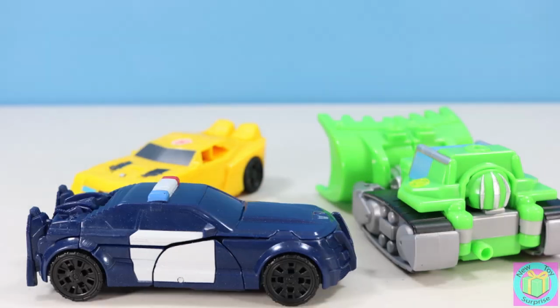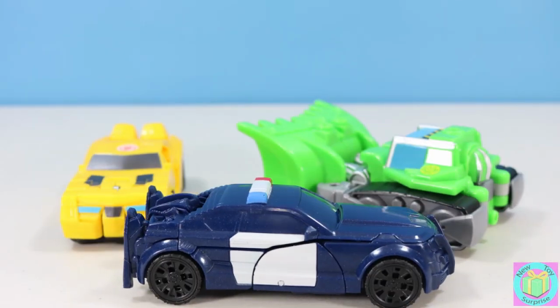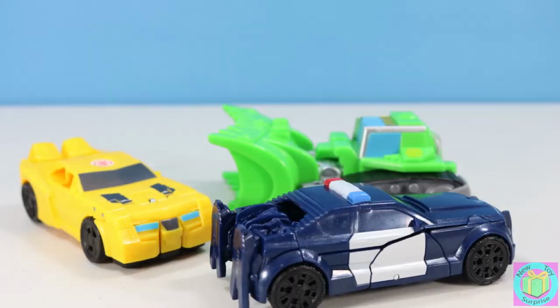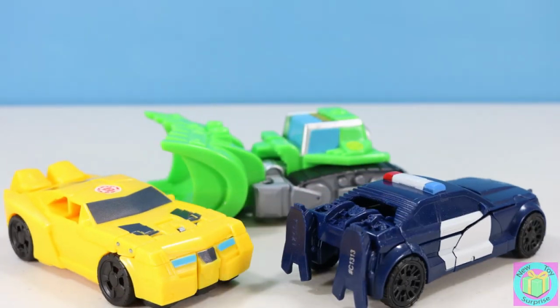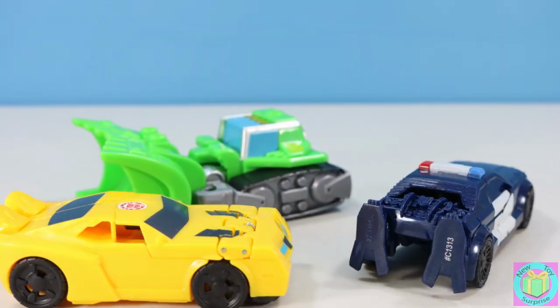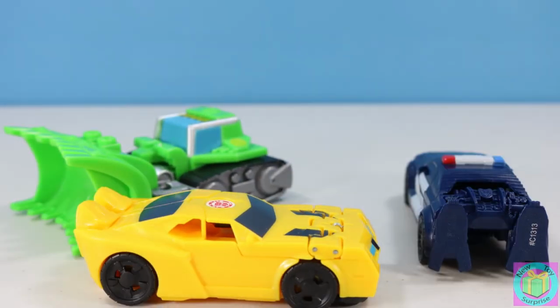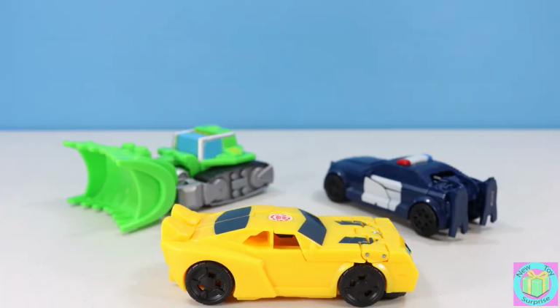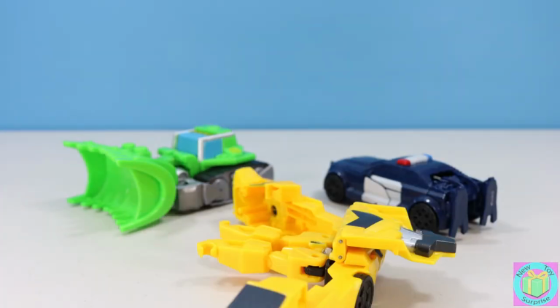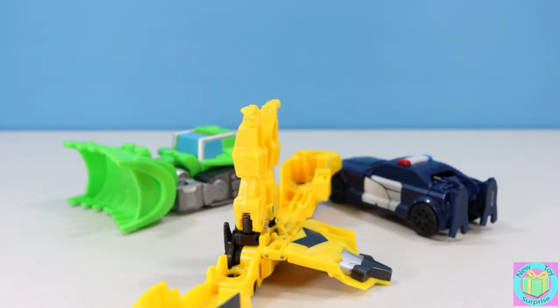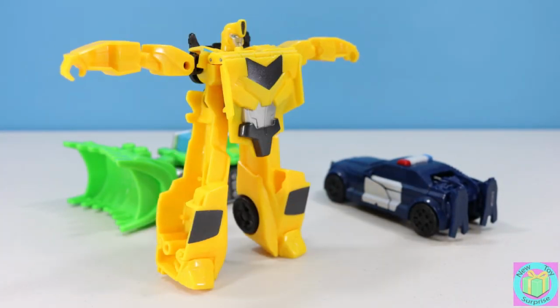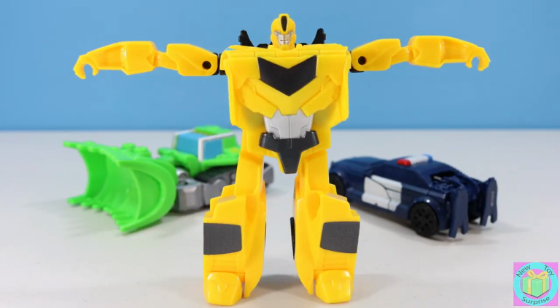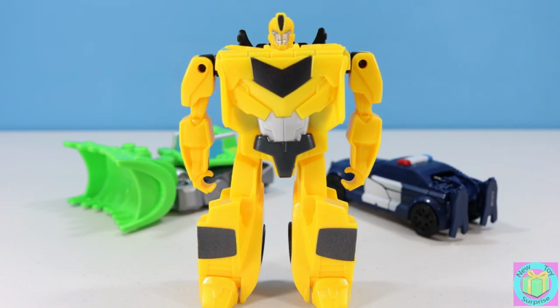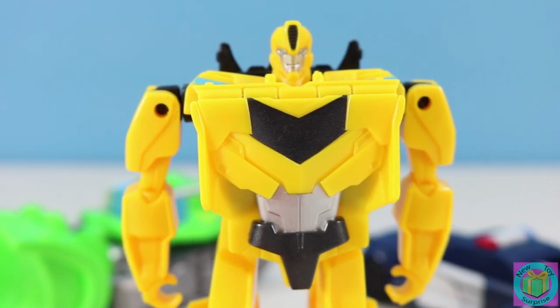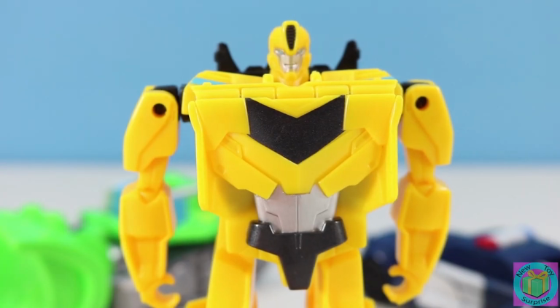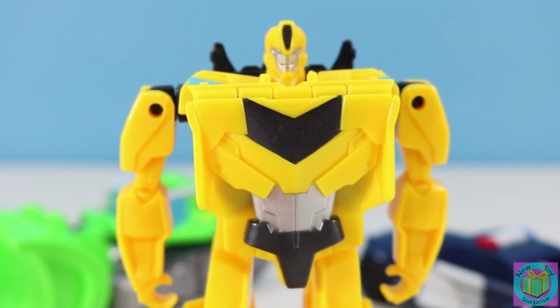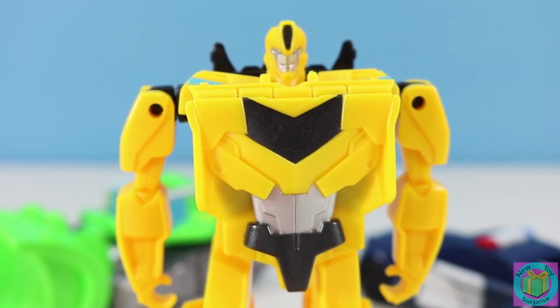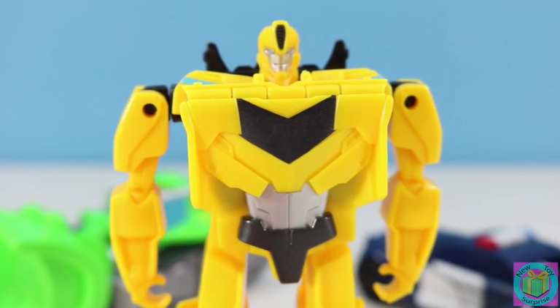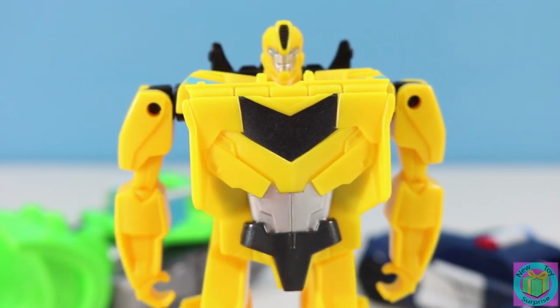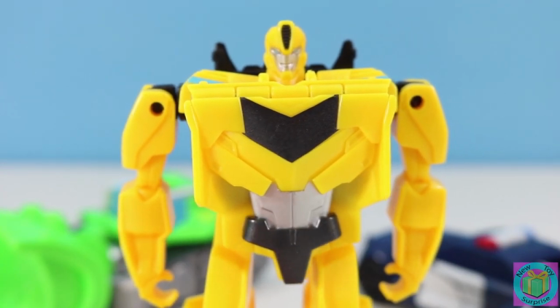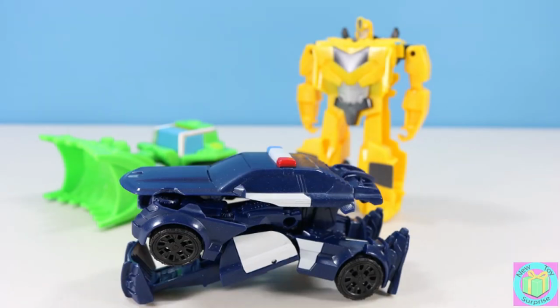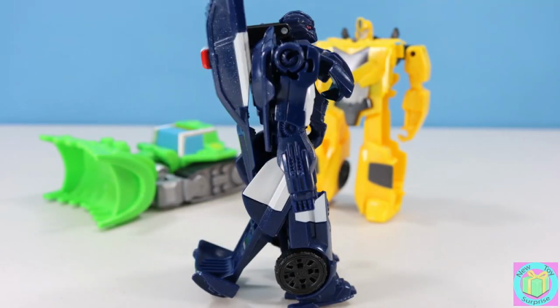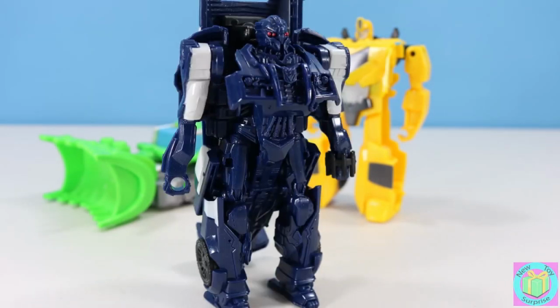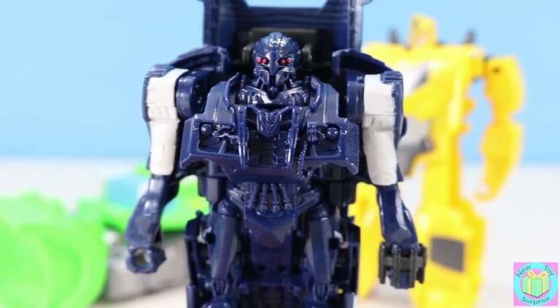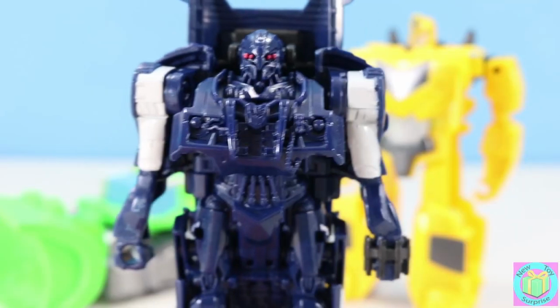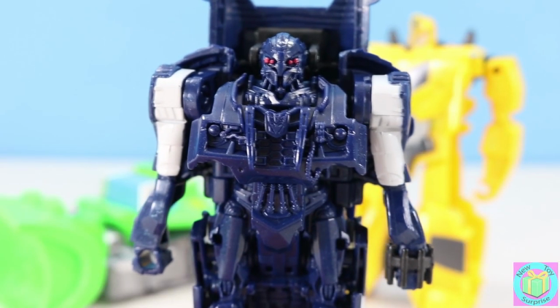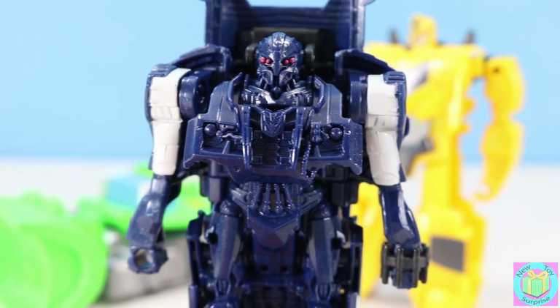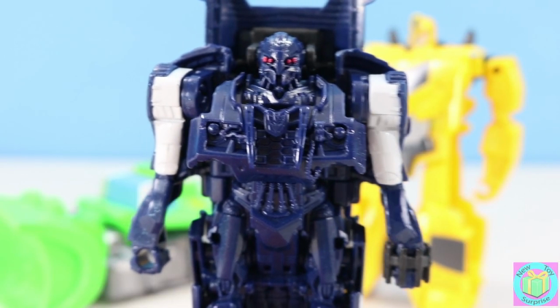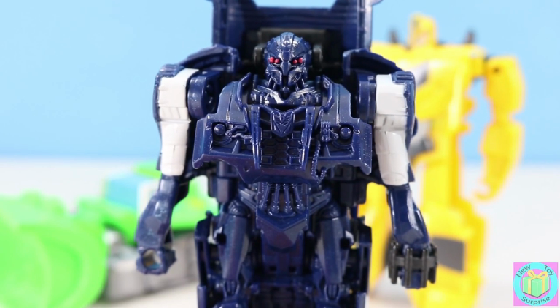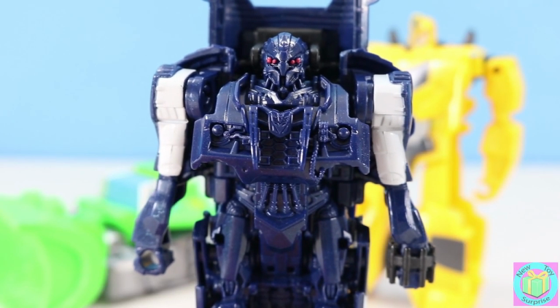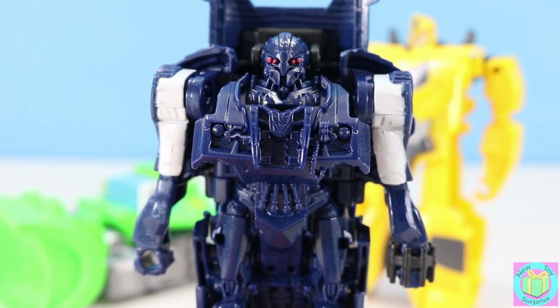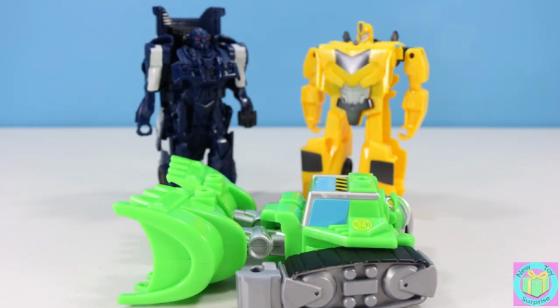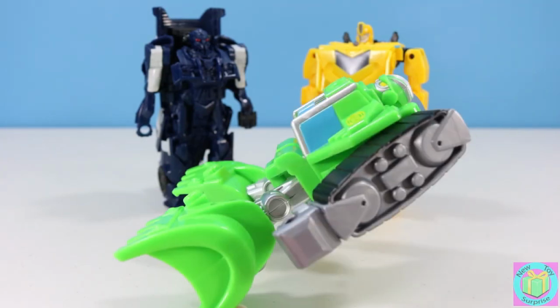Who has the secret this time? Is it Bumblebee? Nope, it's the real Bumblebee this time. Maybe it's Bearcat. My surprise is that I'll destroy the Autobots. Then it must be Boulder.